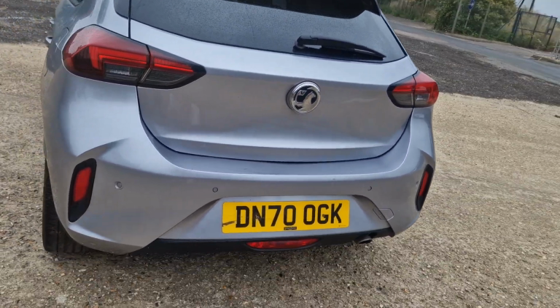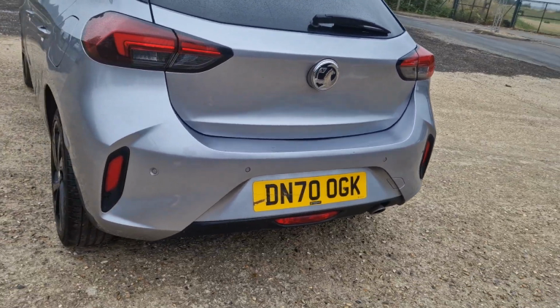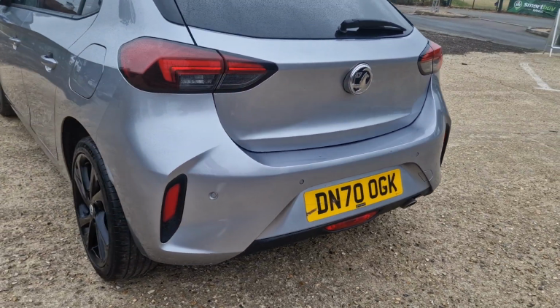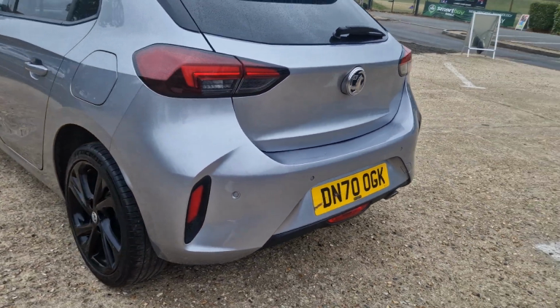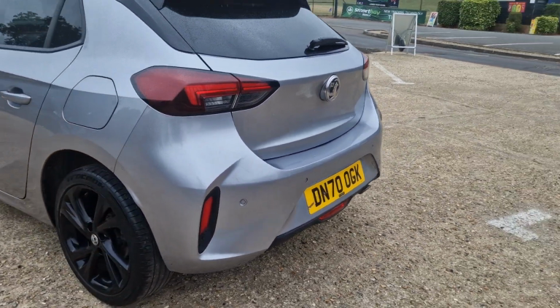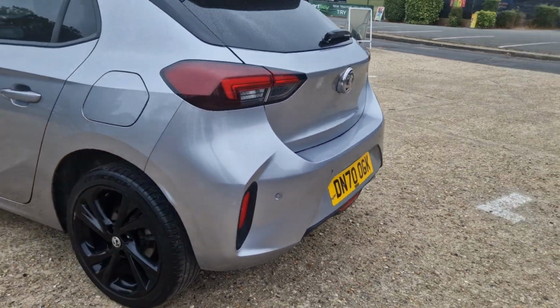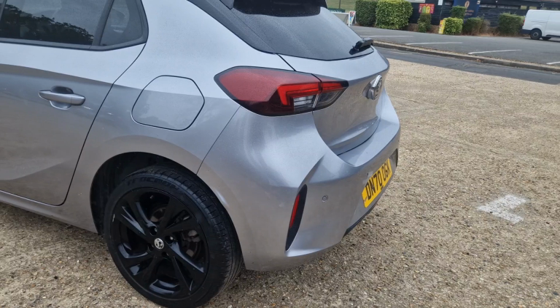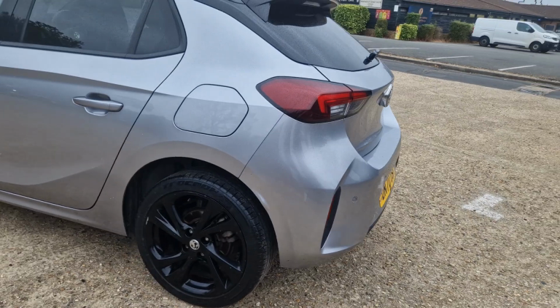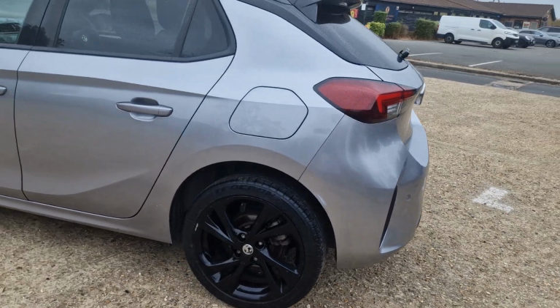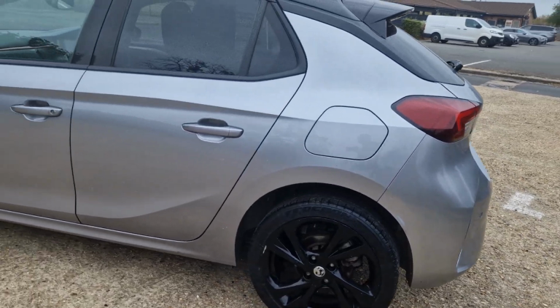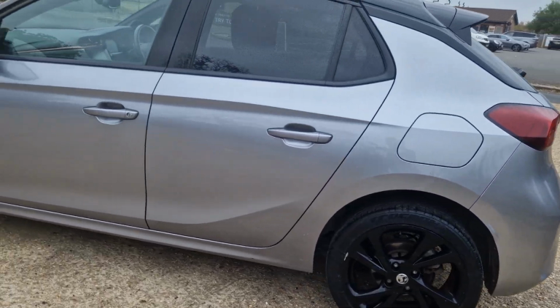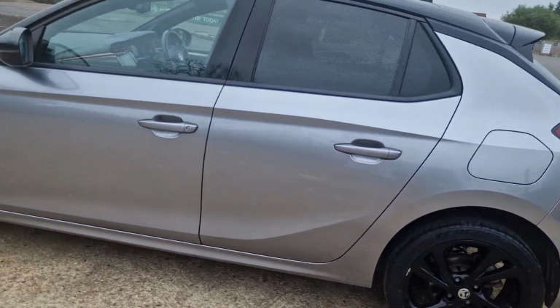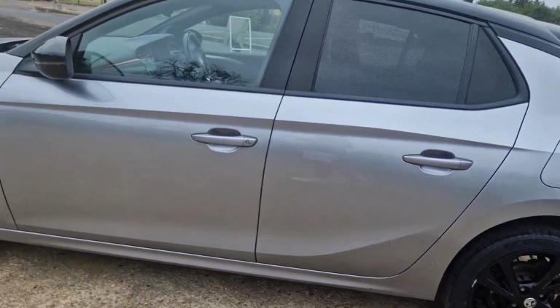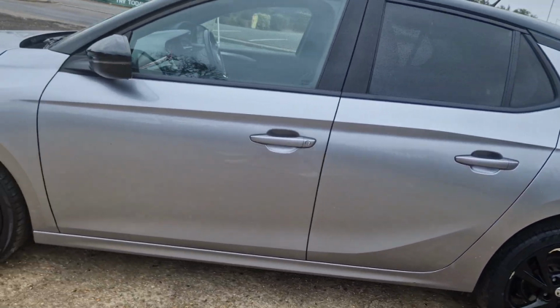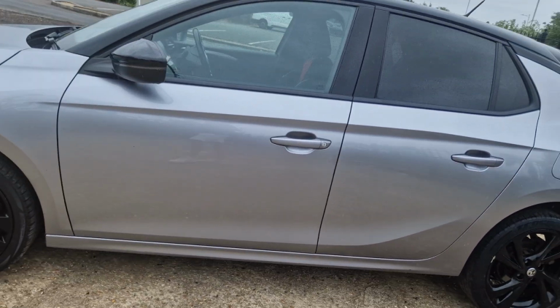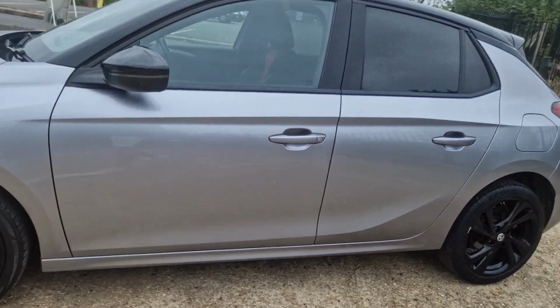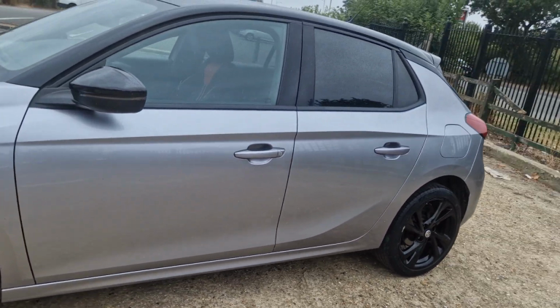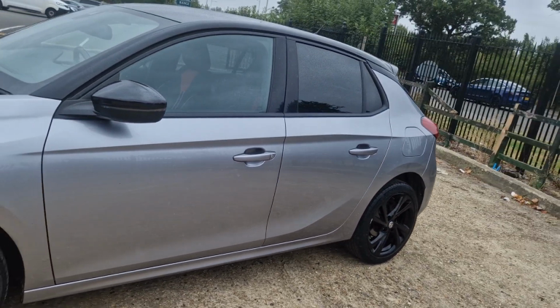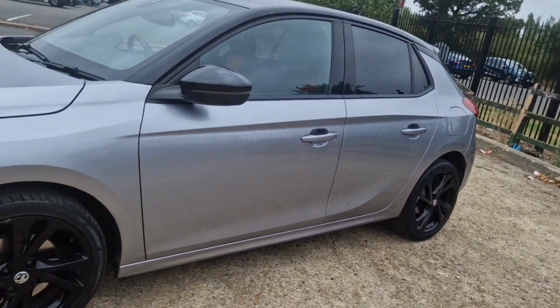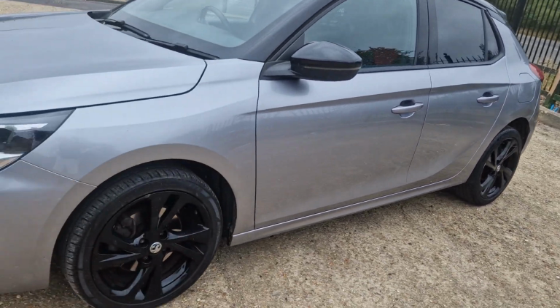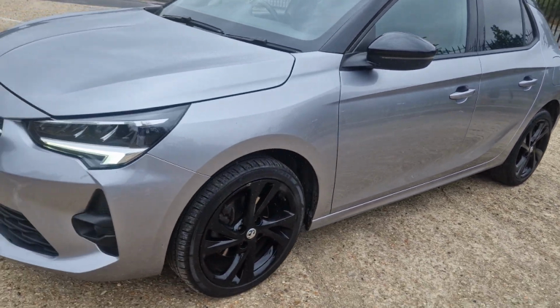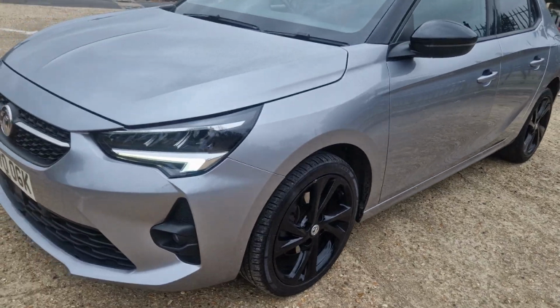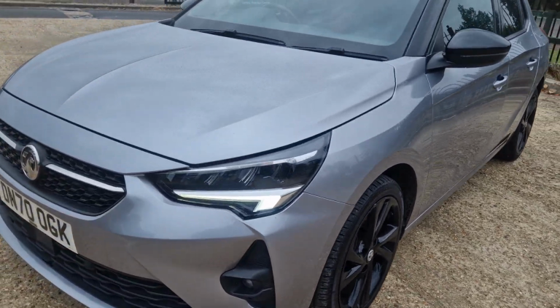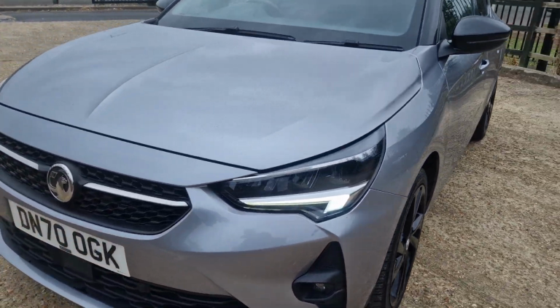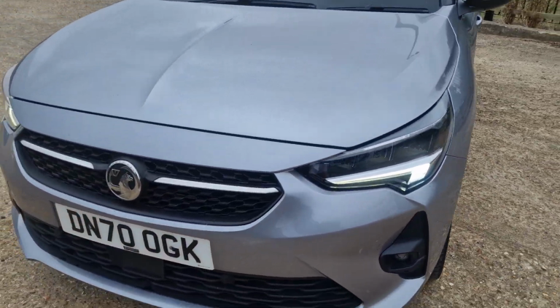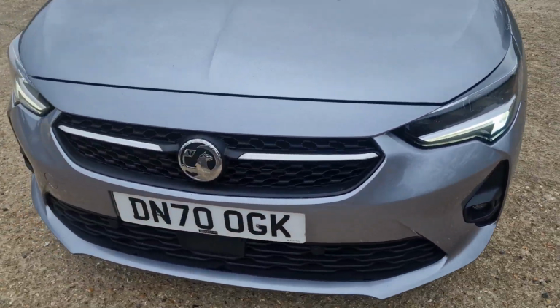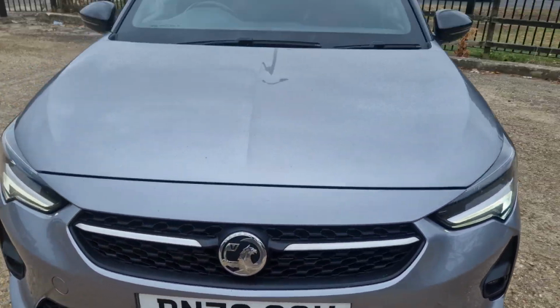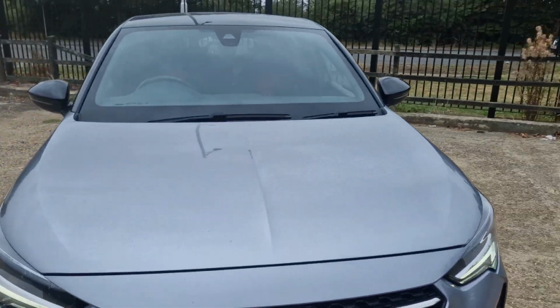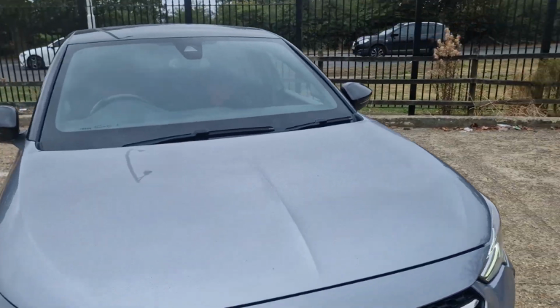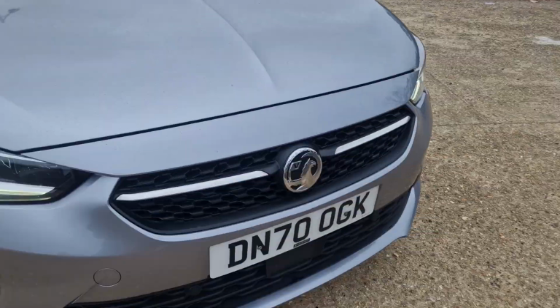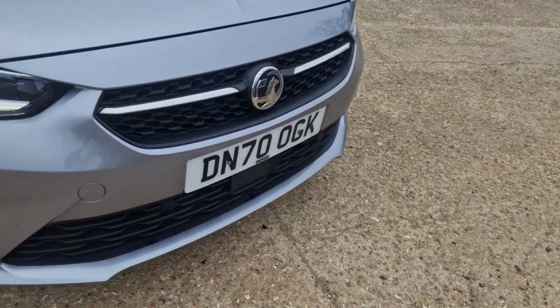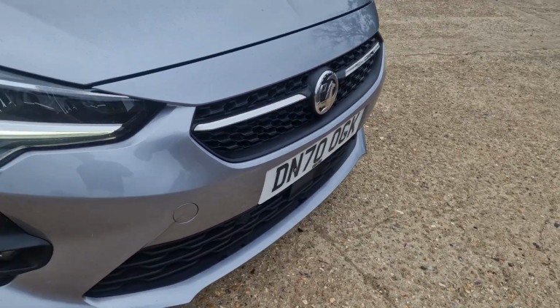It's got auto lights, heated seats and a heated steering wheel. You can see the bodywork is really nice as well. It's got brake assist too.